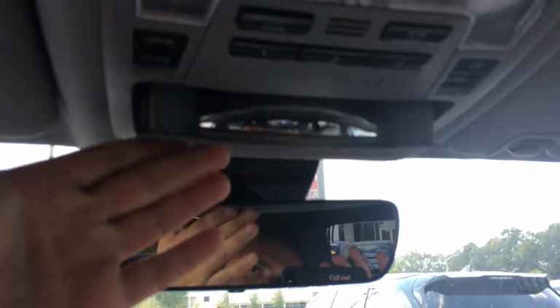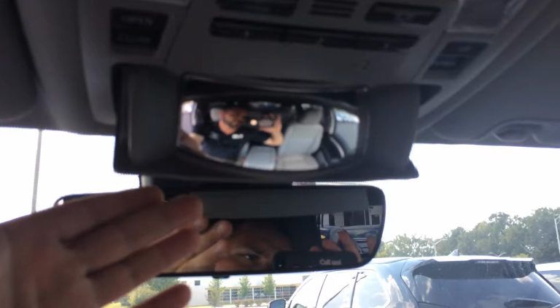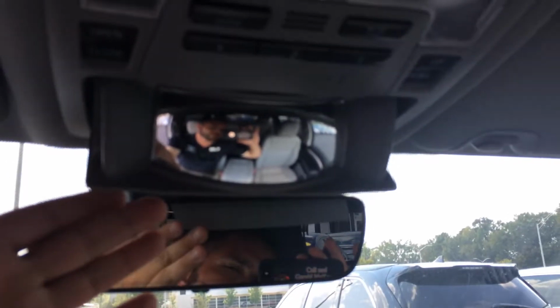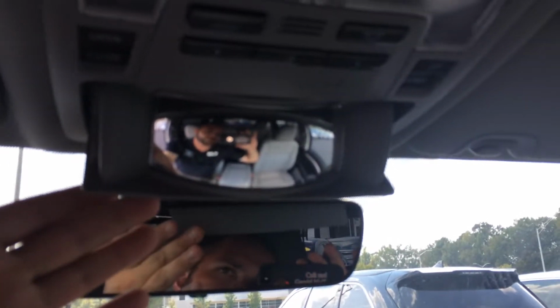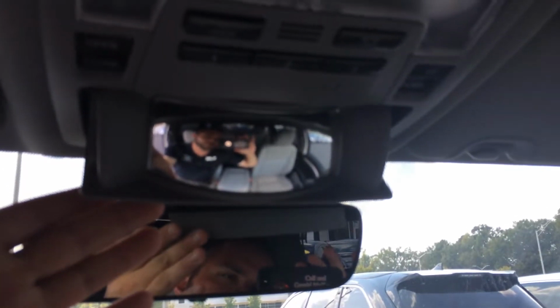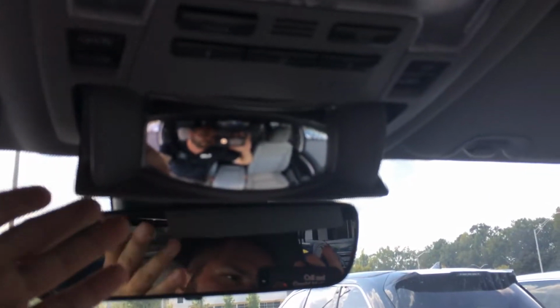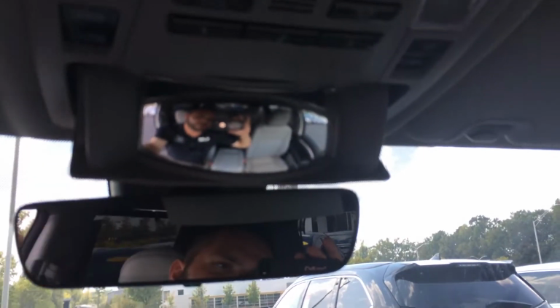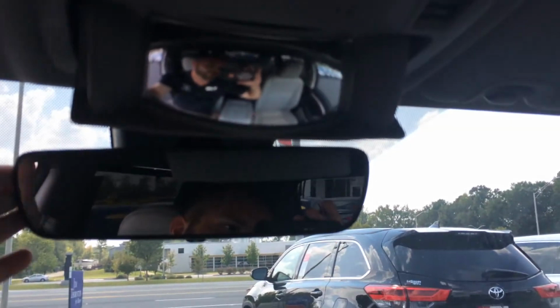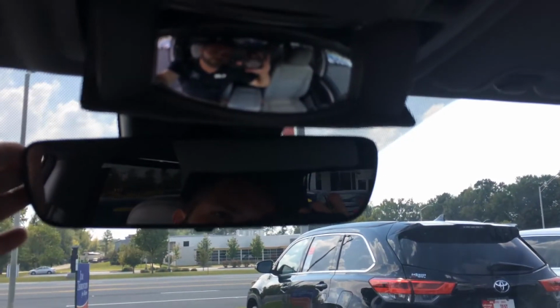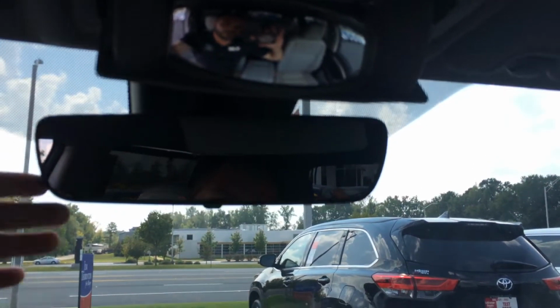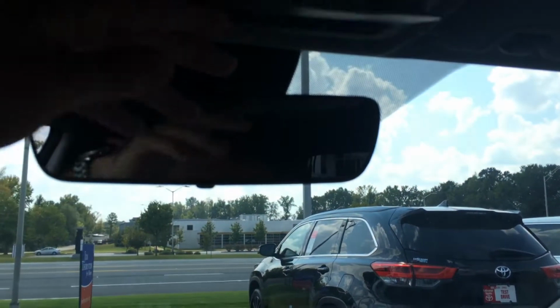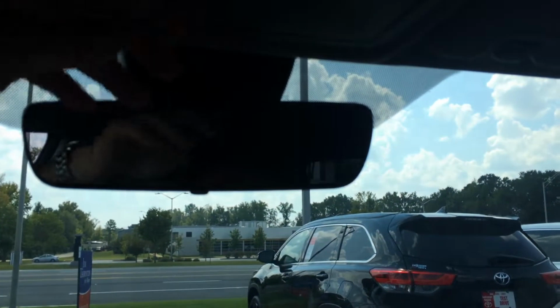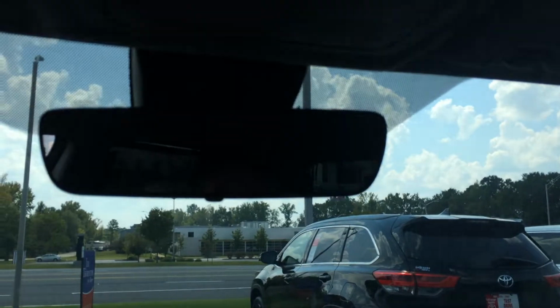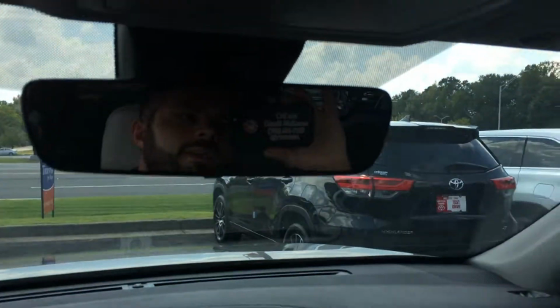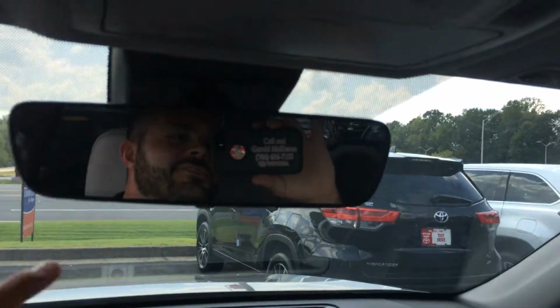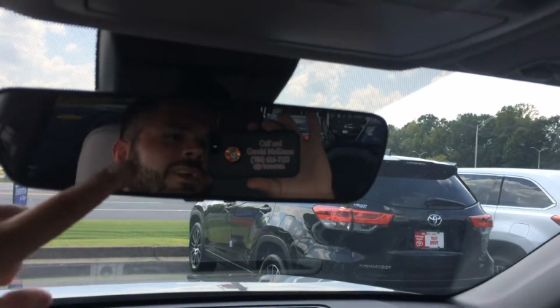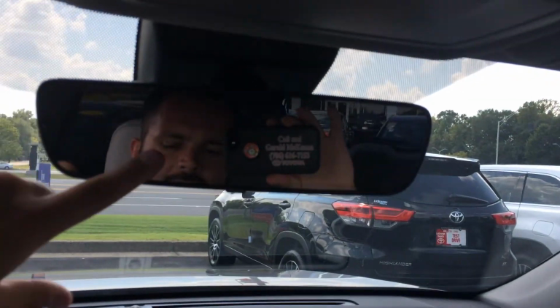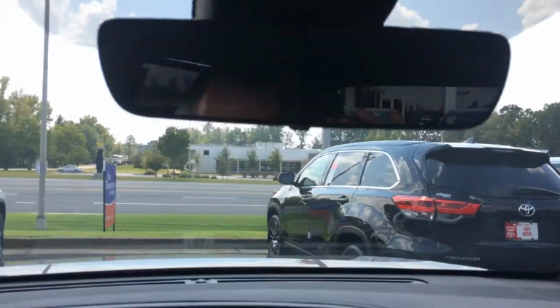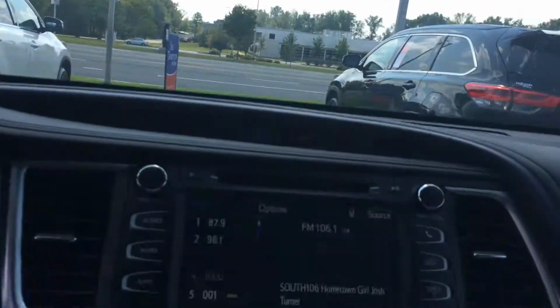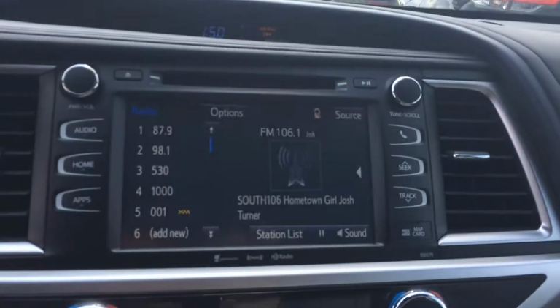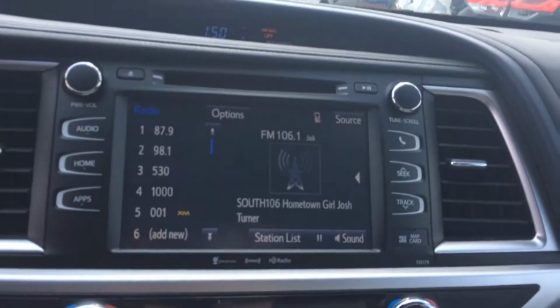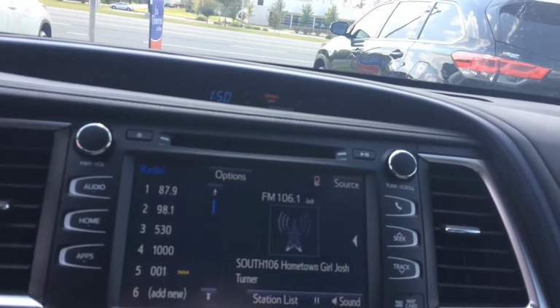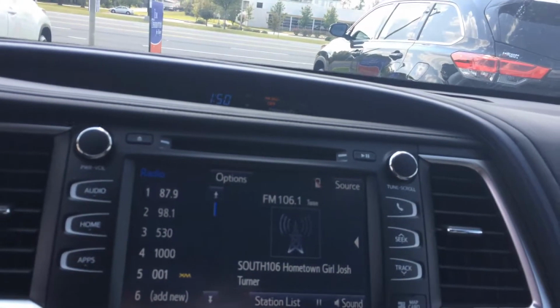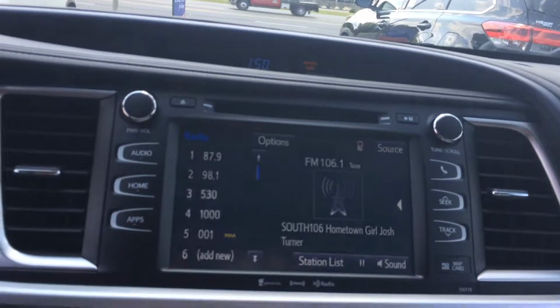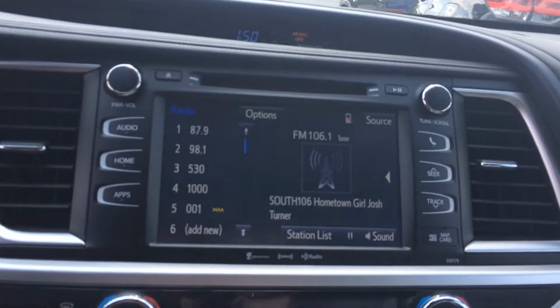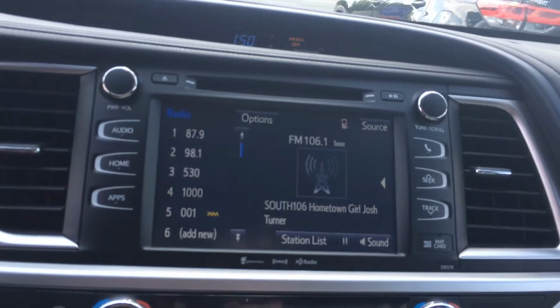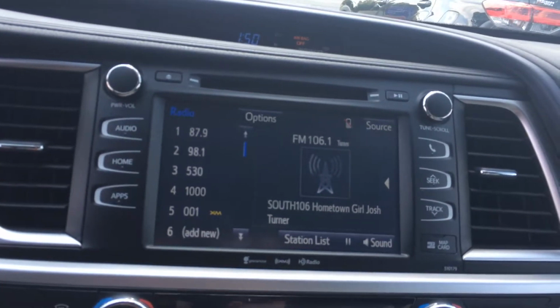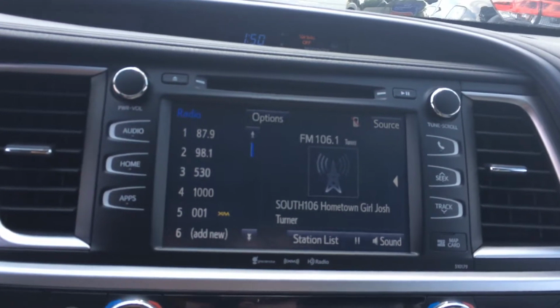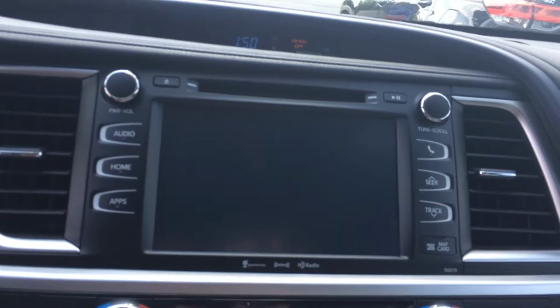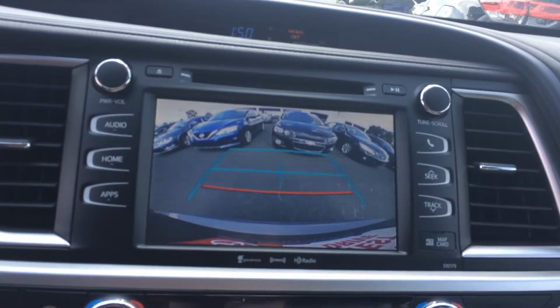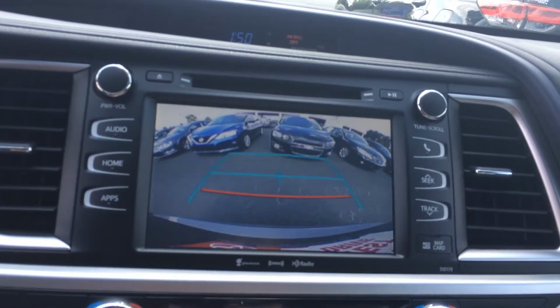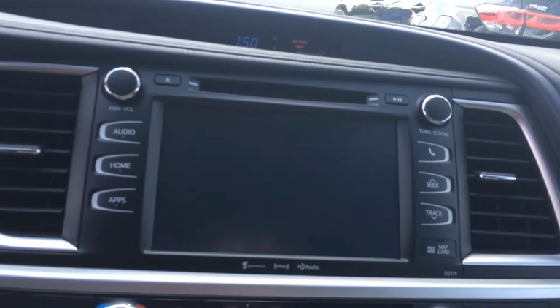A conversation mirror so you can check on the second row occupants without pulling your rear view, which is auto-dimming. And there's your salesman there, so ask for the man in the mirror. Nice huge touch screen with AM, FM, CD, satellite, Bluetooth, traffic, weather, navigation, and a backup camera.